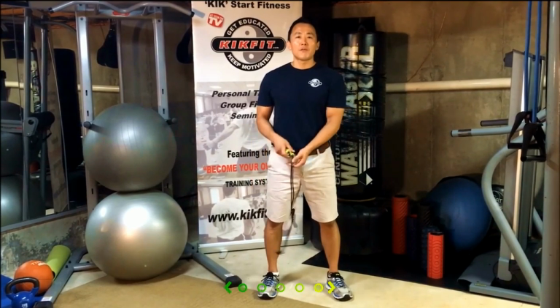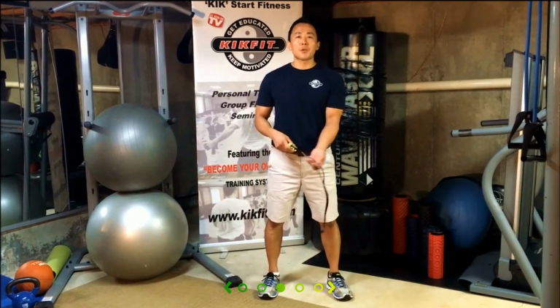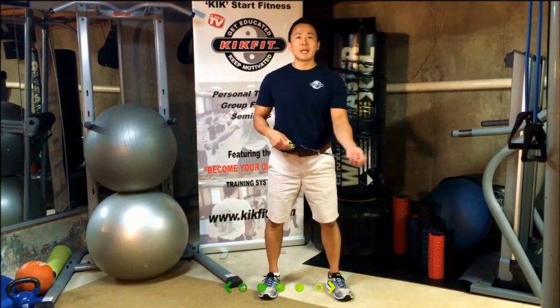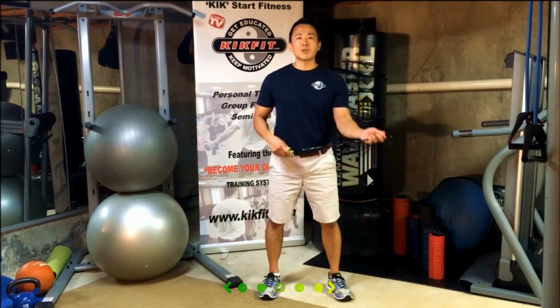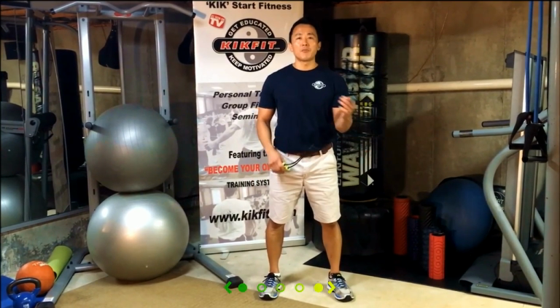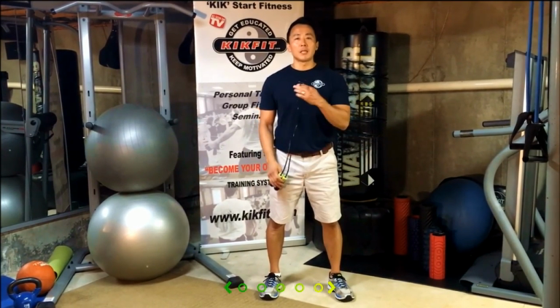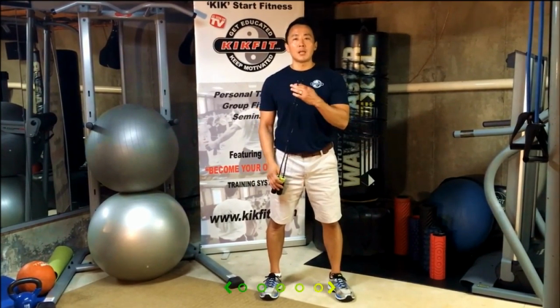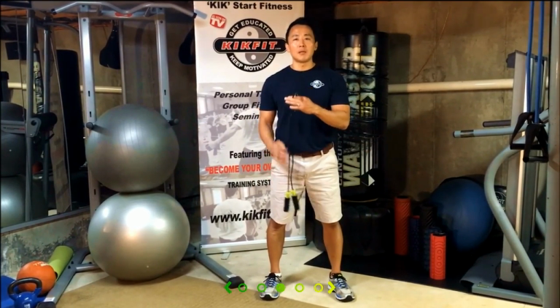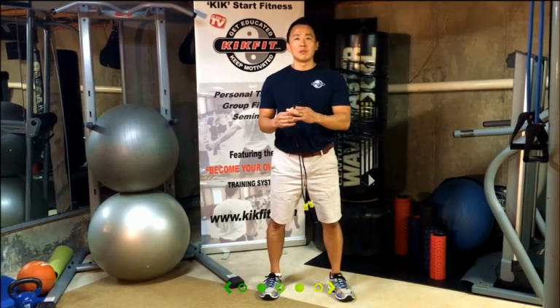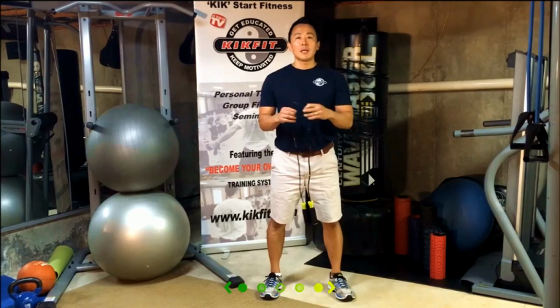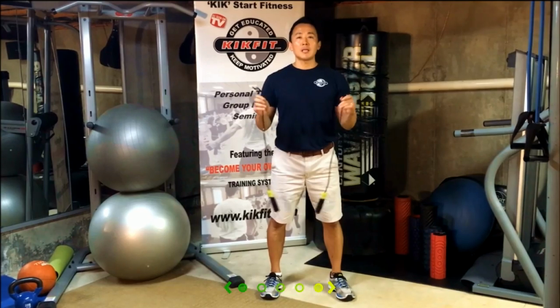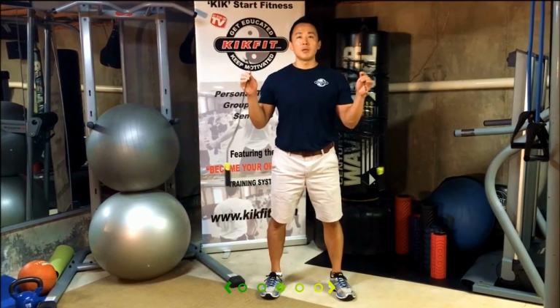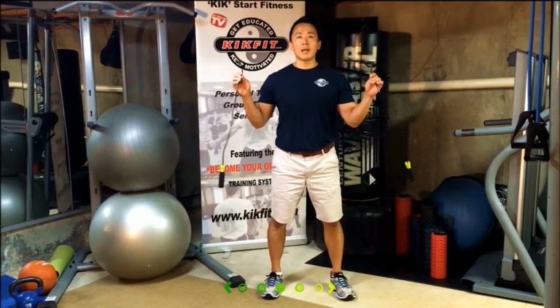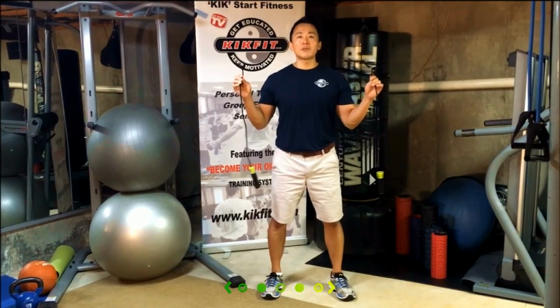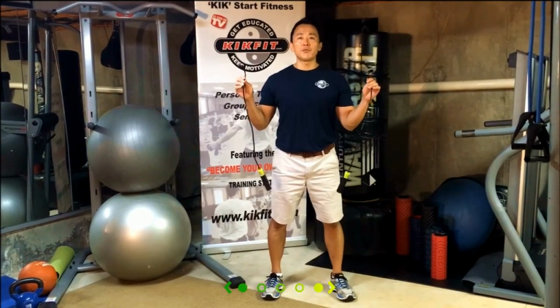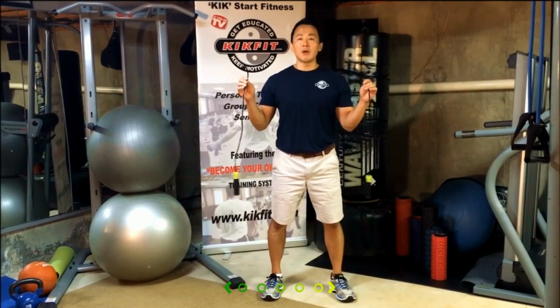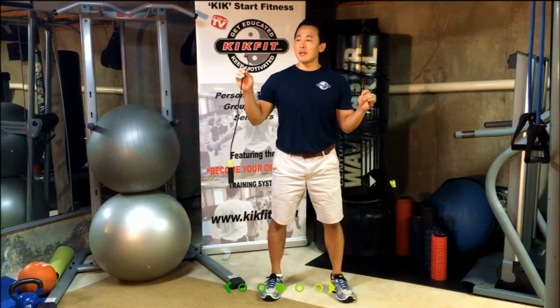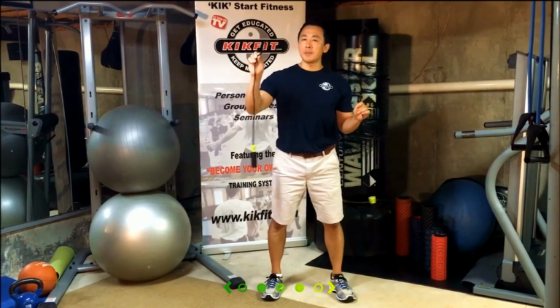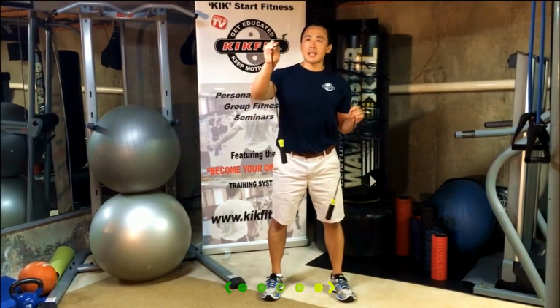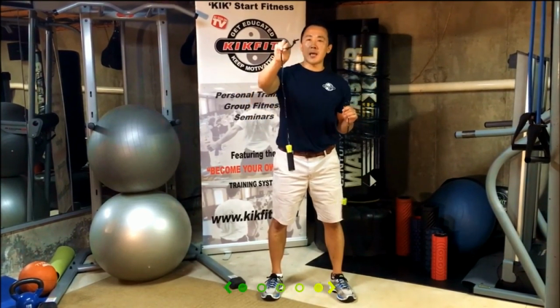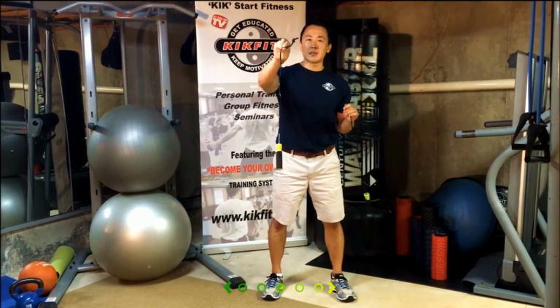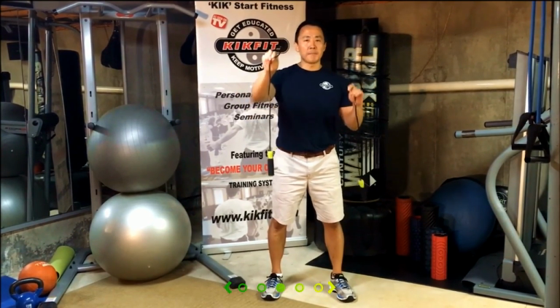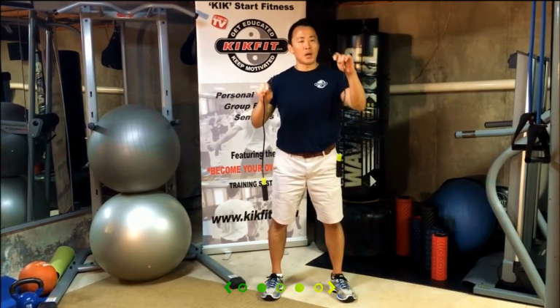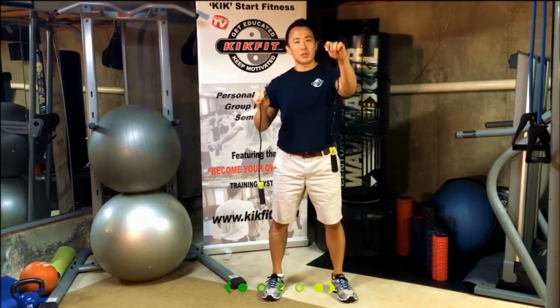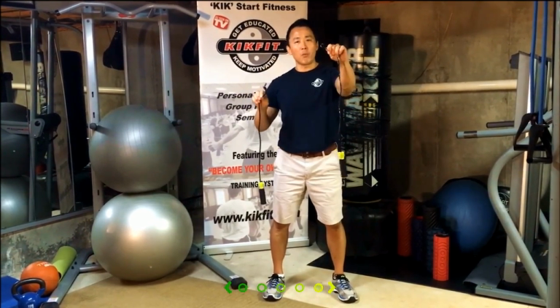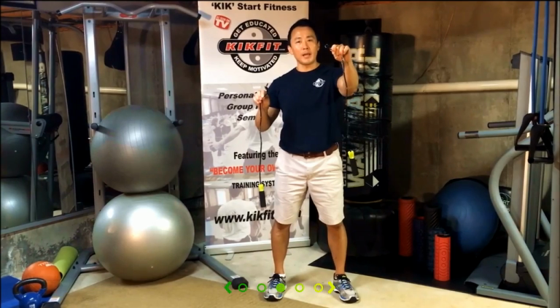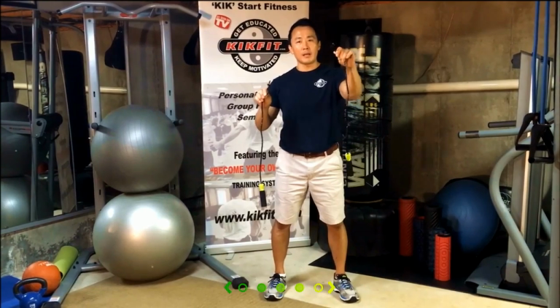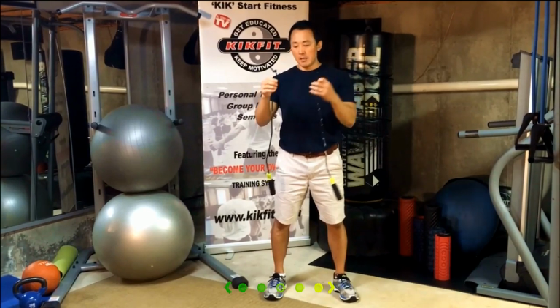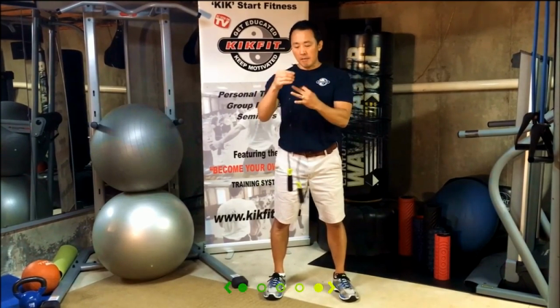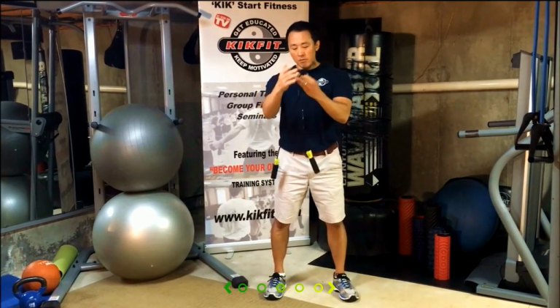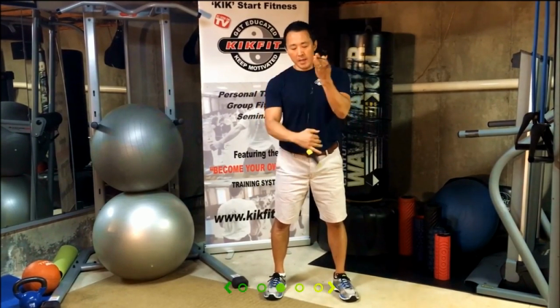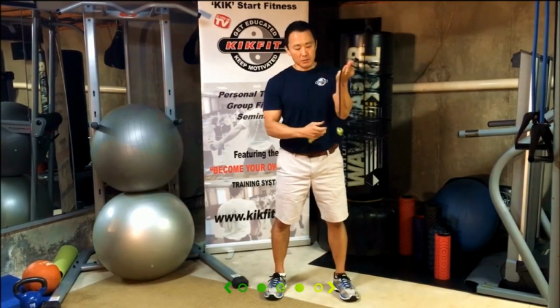First, purchase an average jump rope with a nylon middle. Cut the middle one and a half to two feet out, and then simply tie the ends in a simple knot so that you have a weighted end. Then grab the handles.